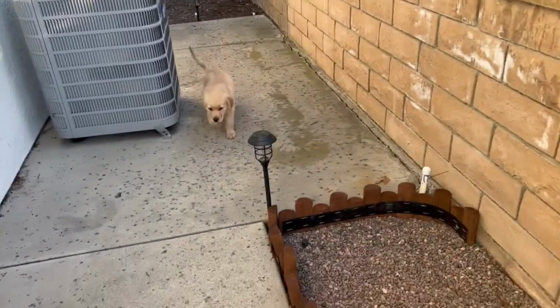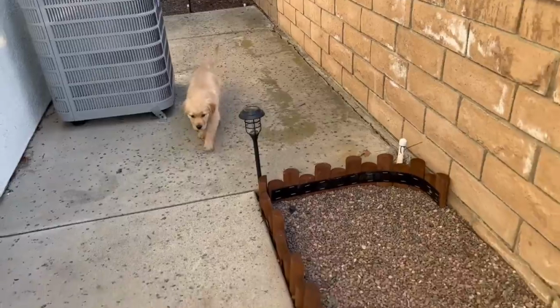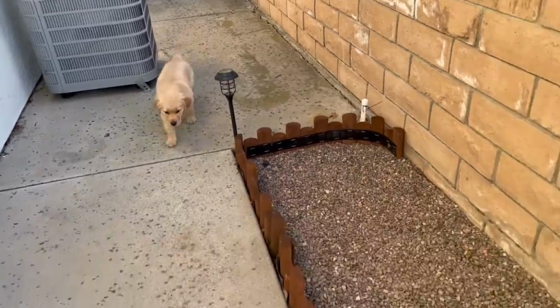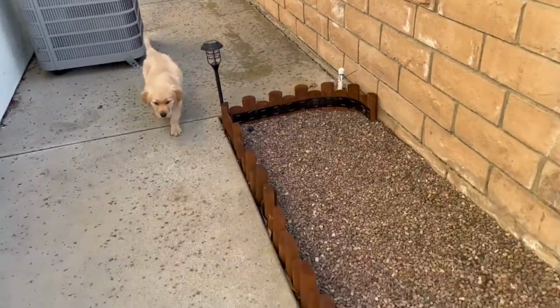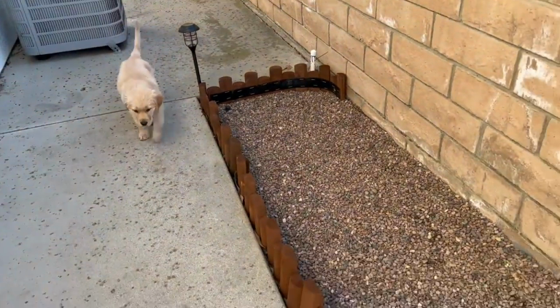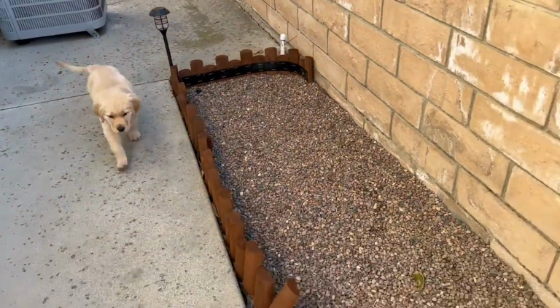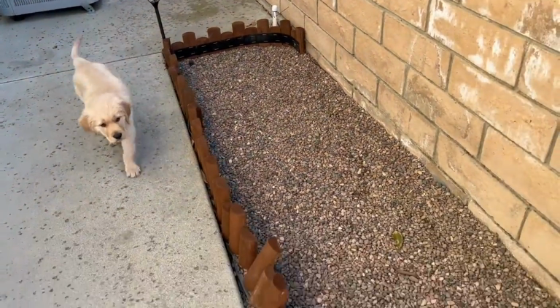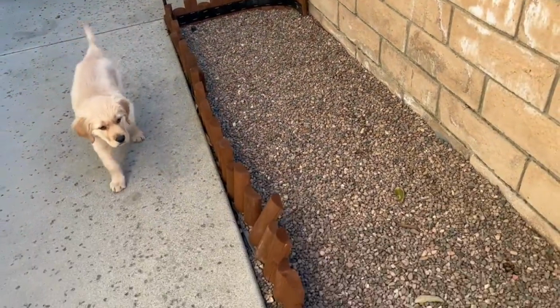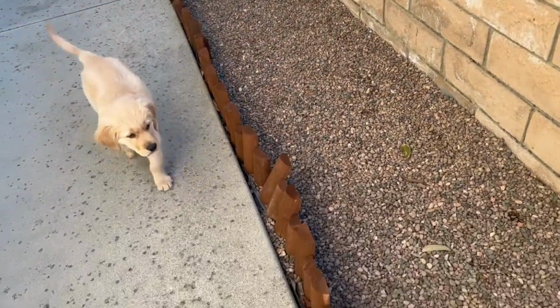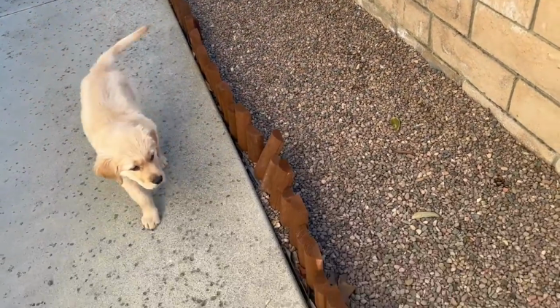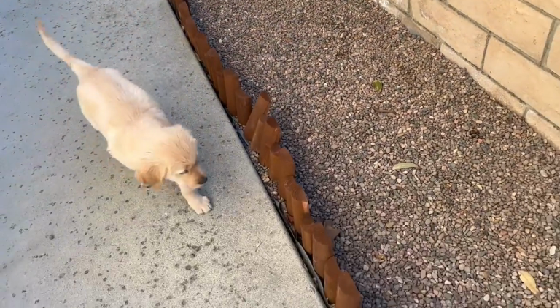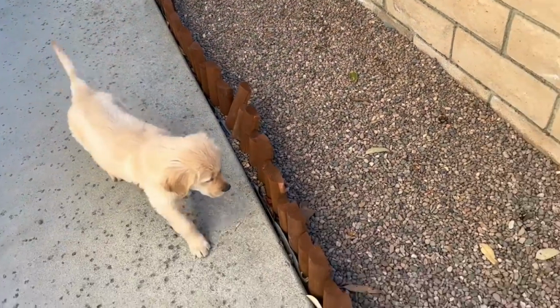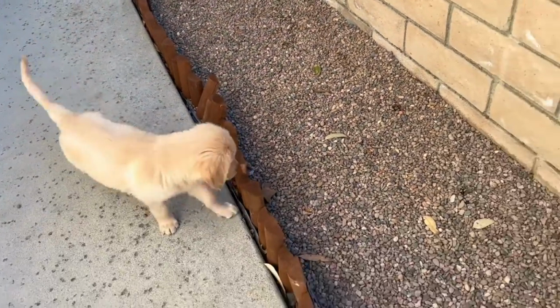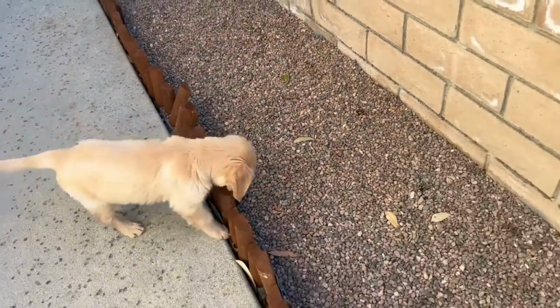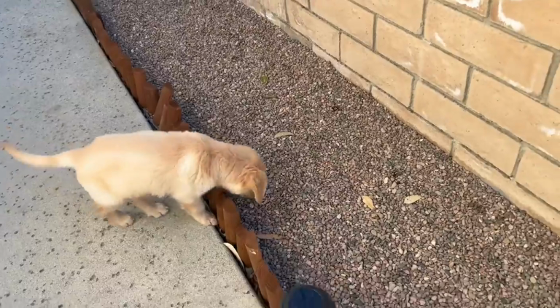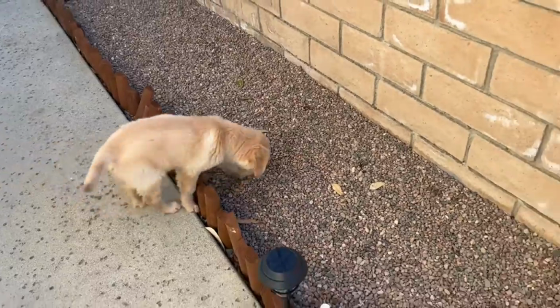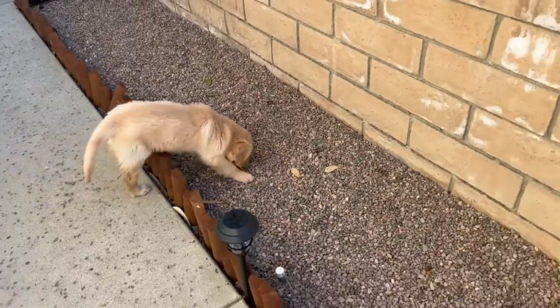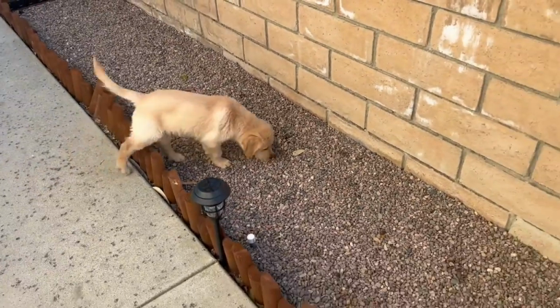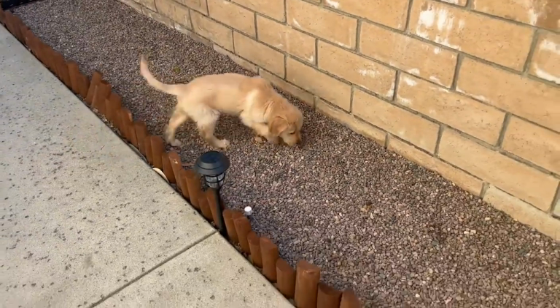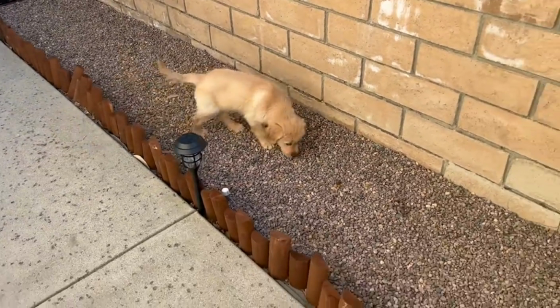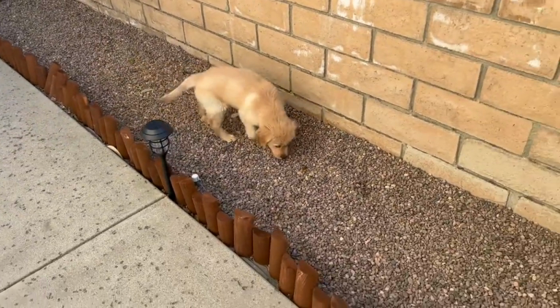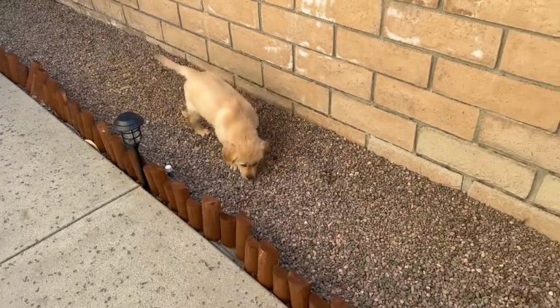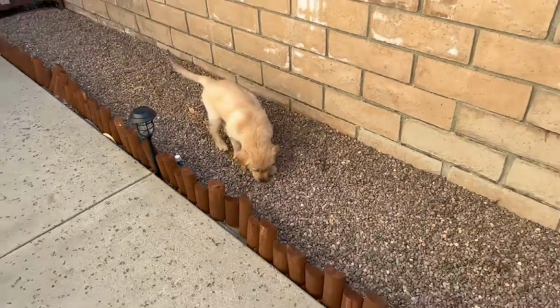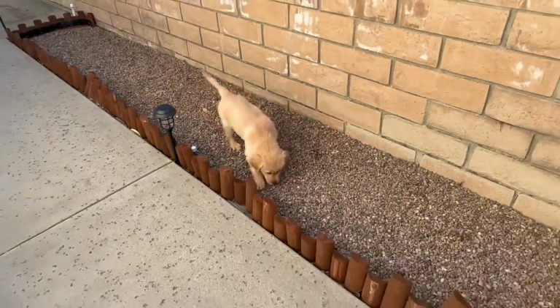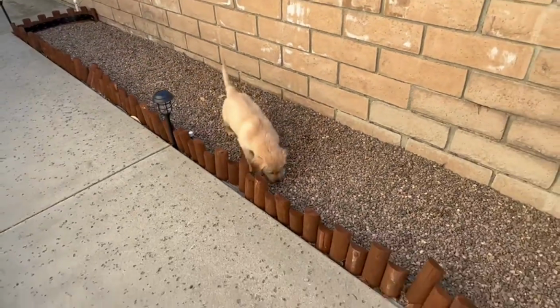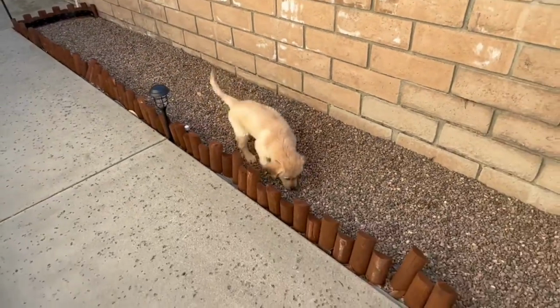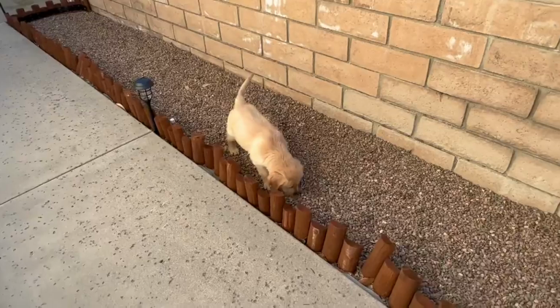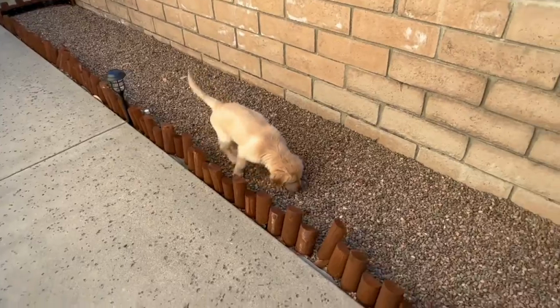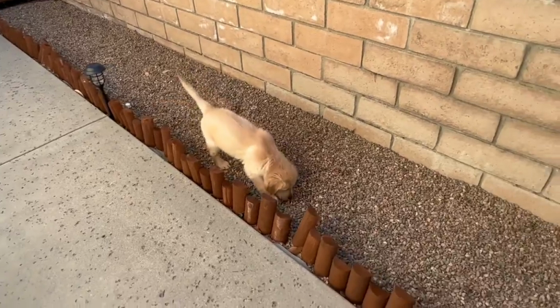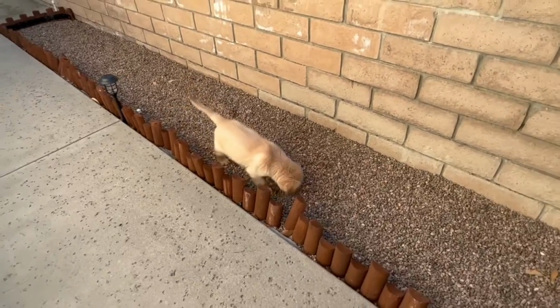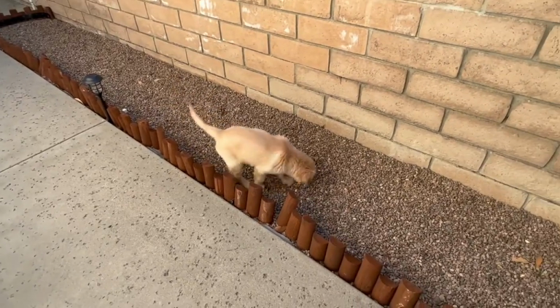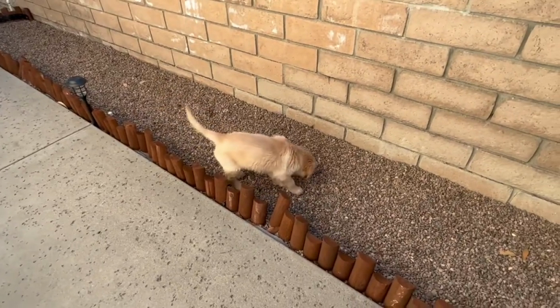I hope you guys enjoyed meeting my pup Phil, and I hope this helps you make a potty area for yourself in a DIY fashion. Thank you so much for visiting the channel — please like and subscribe.